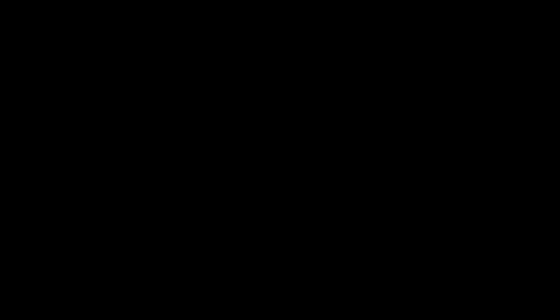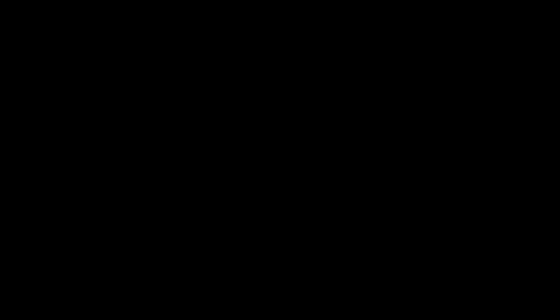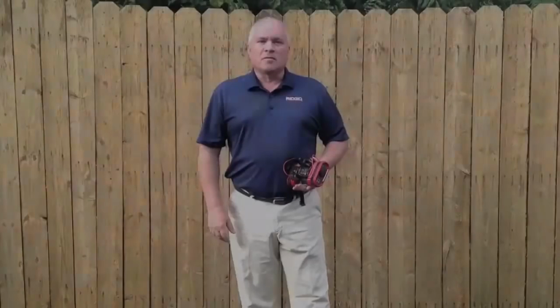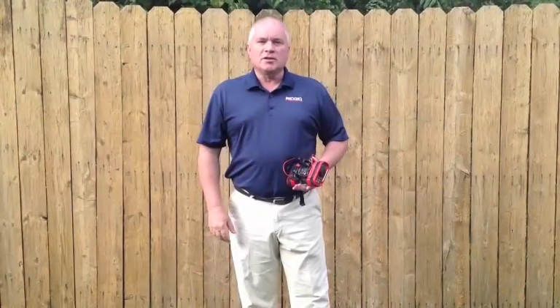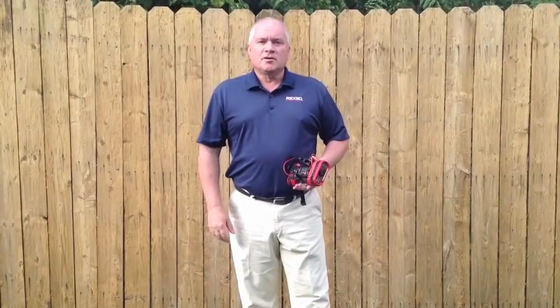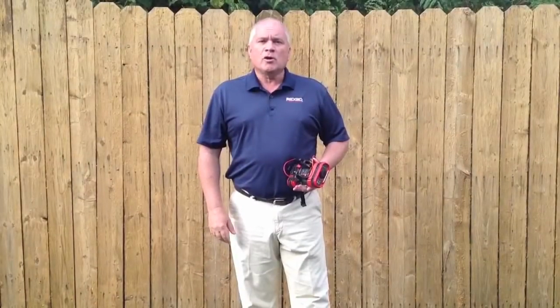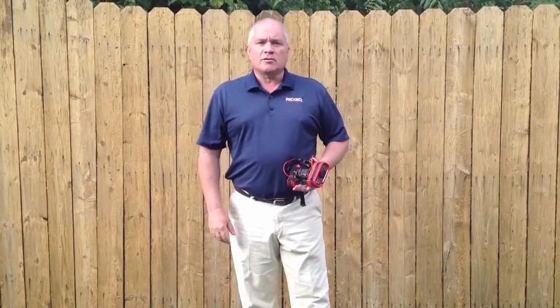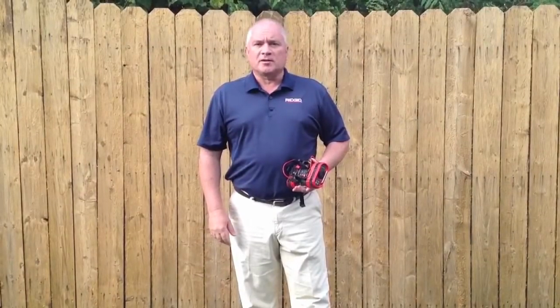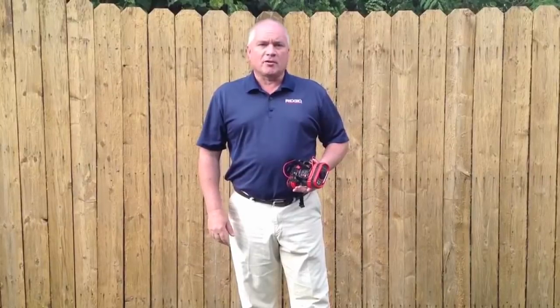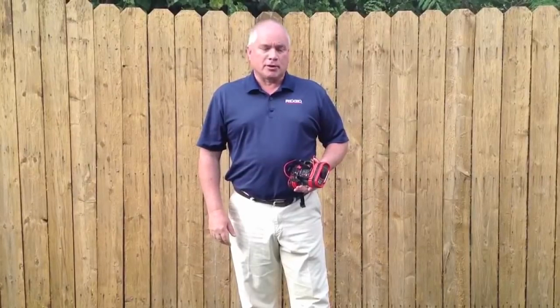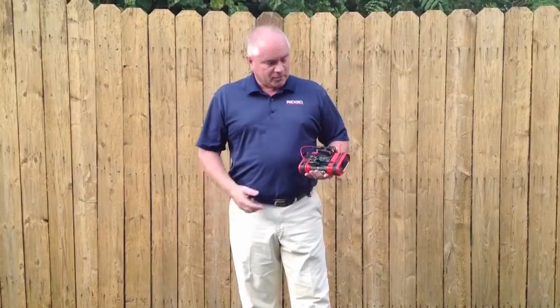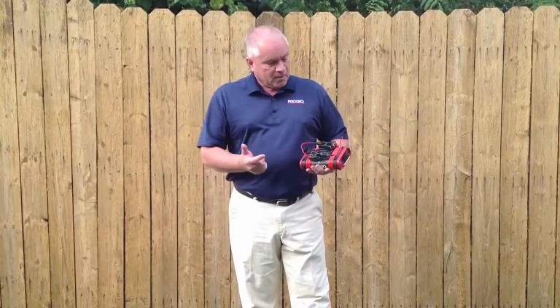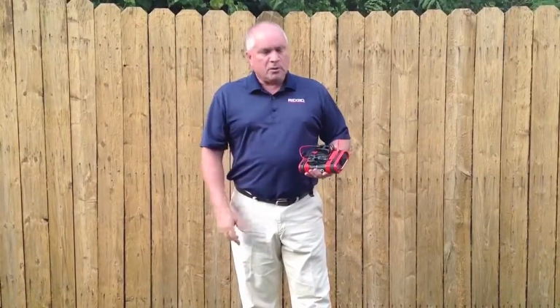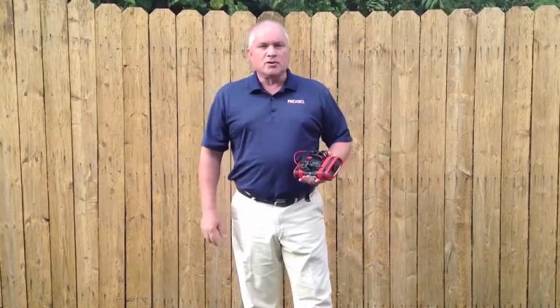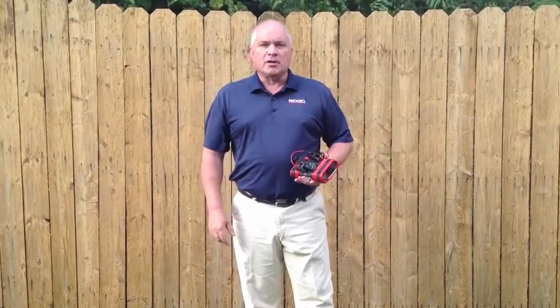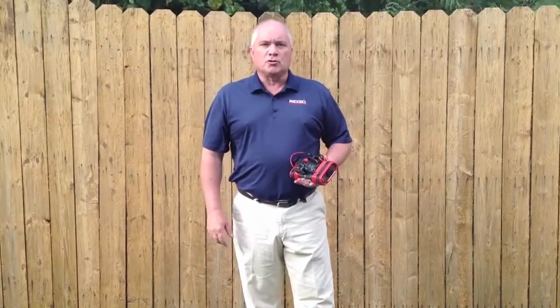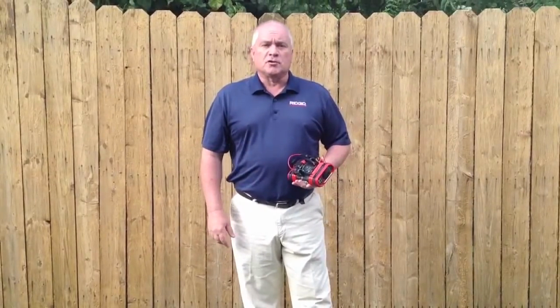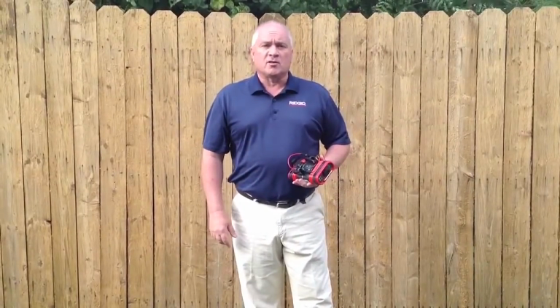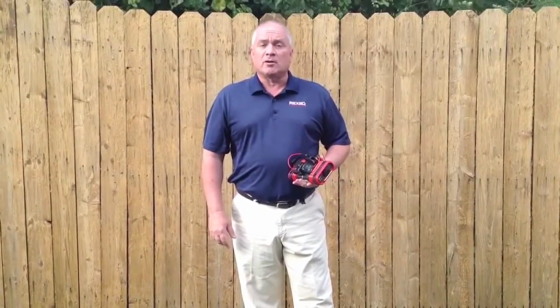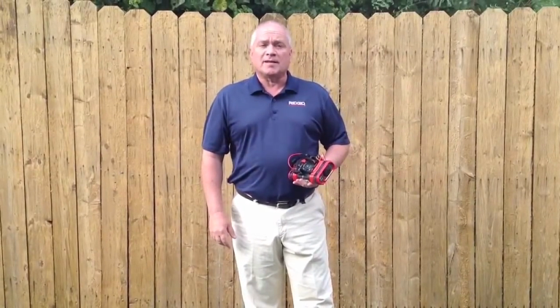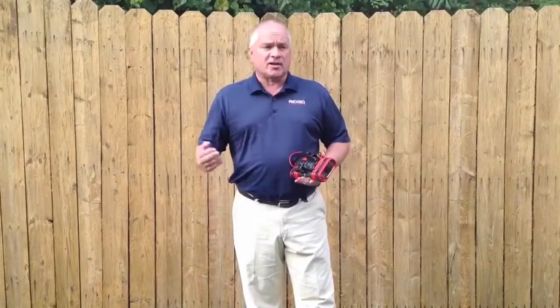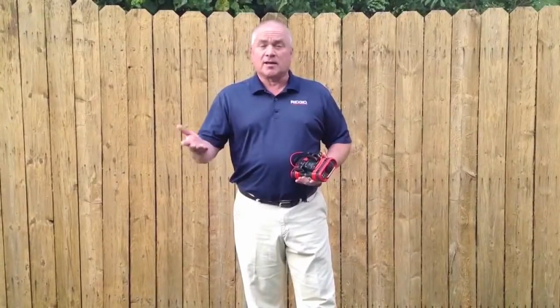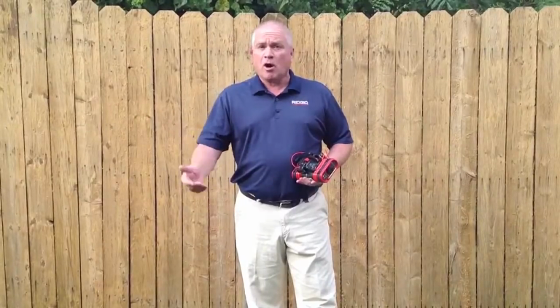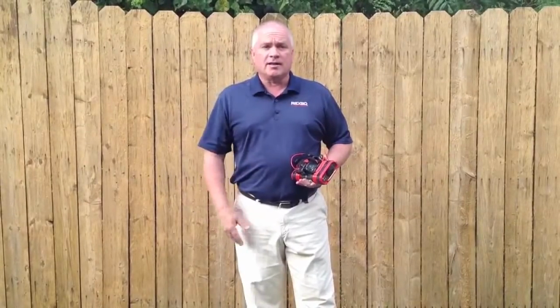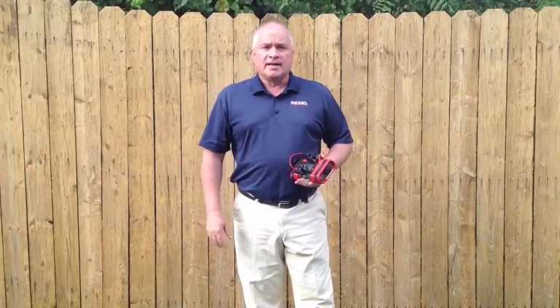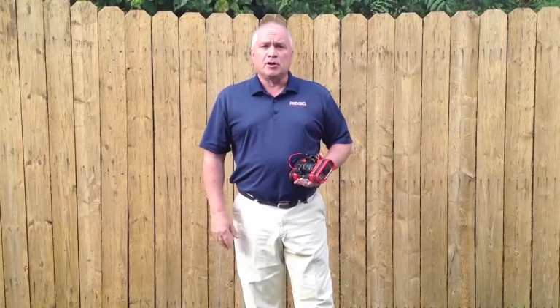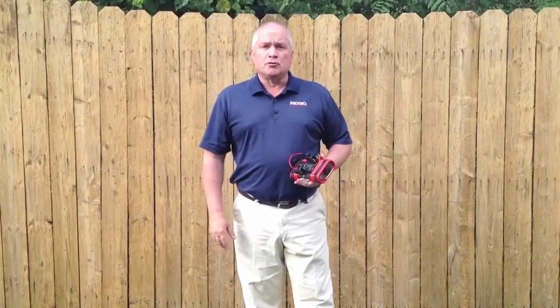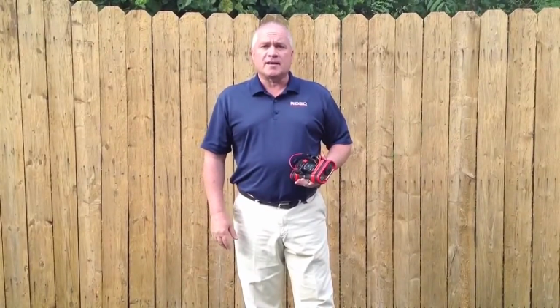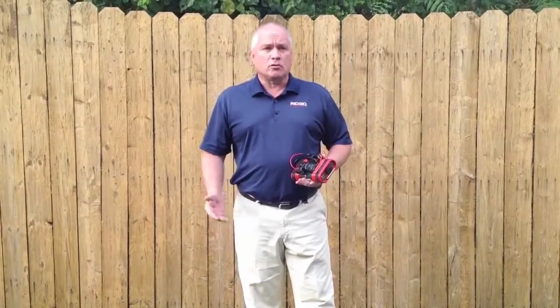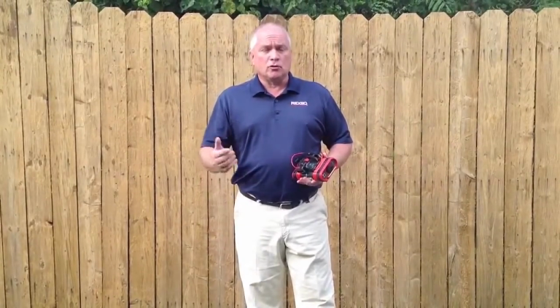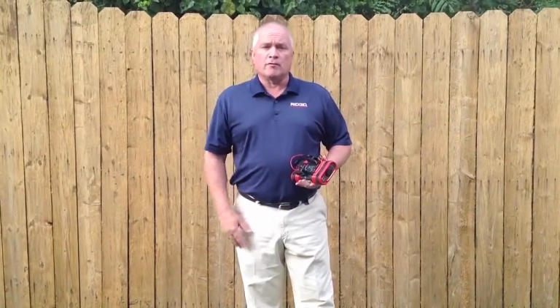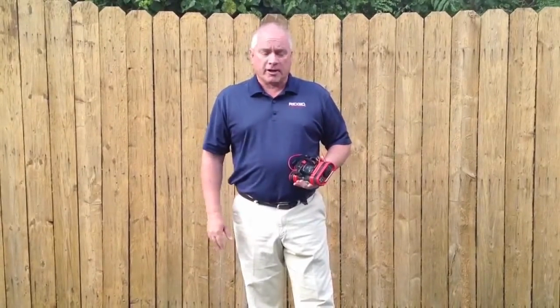Hello, I'm Tim from RIDGID. Today I'm going to talk to you about the Navitrack Brick Transmitter. The Brick Transmitter allows you to induce a signal on a metal line, such as a gas line or a water line, enabling you to trace that signal using one of our locators.